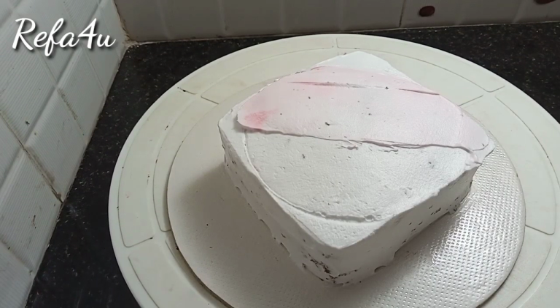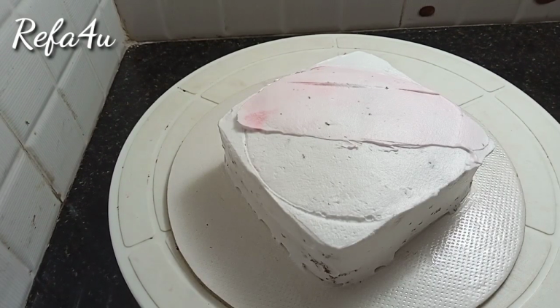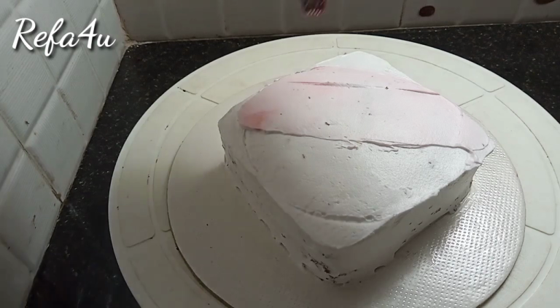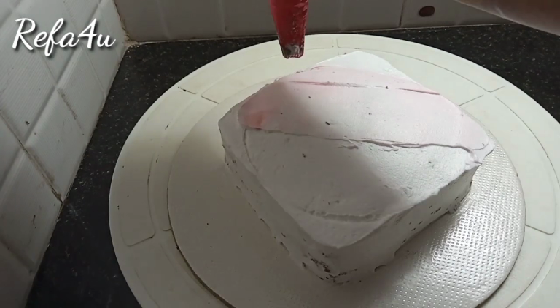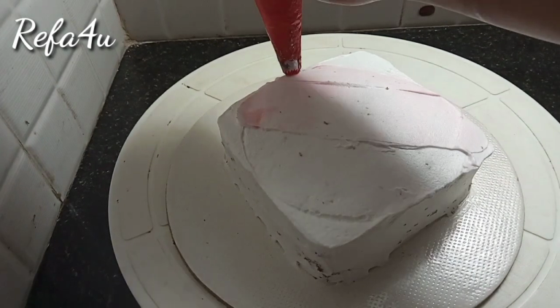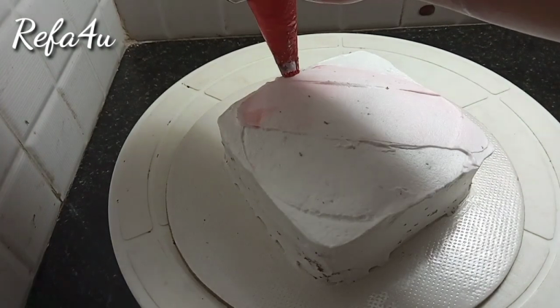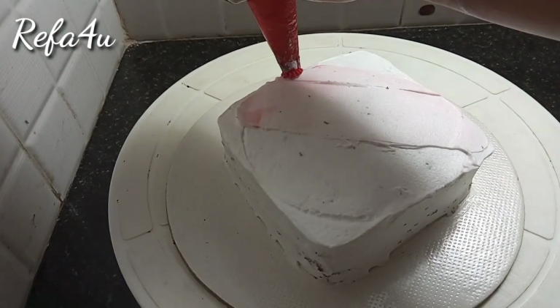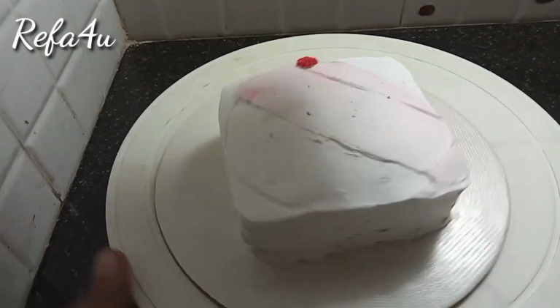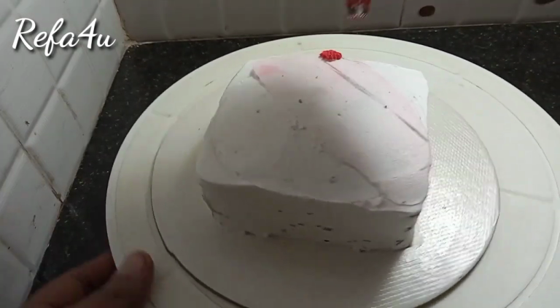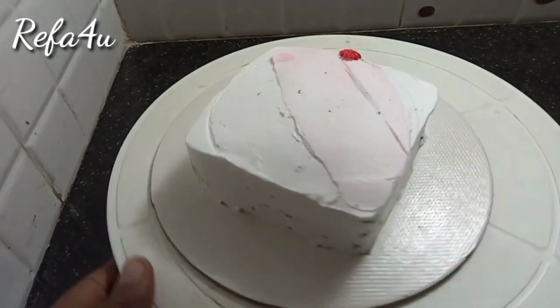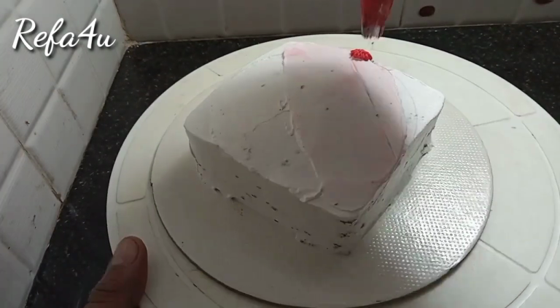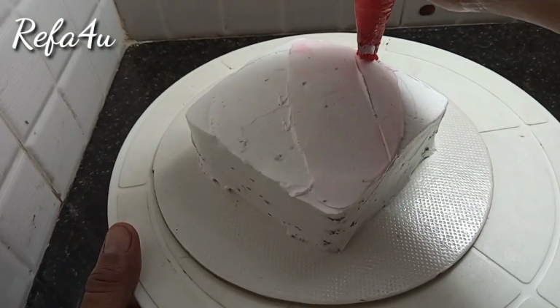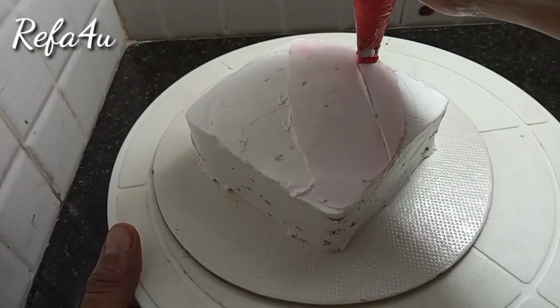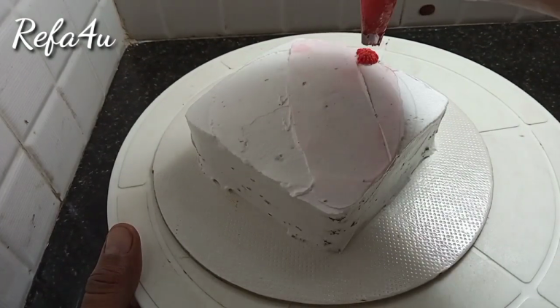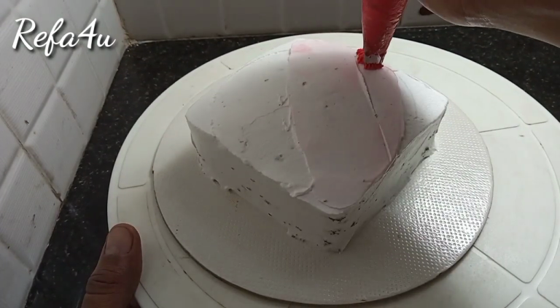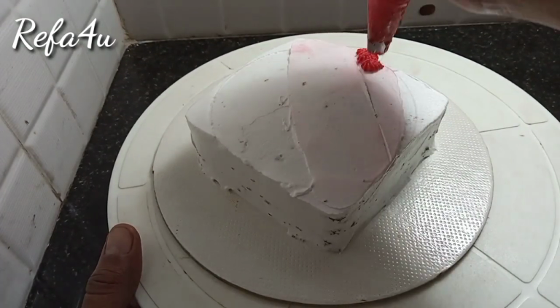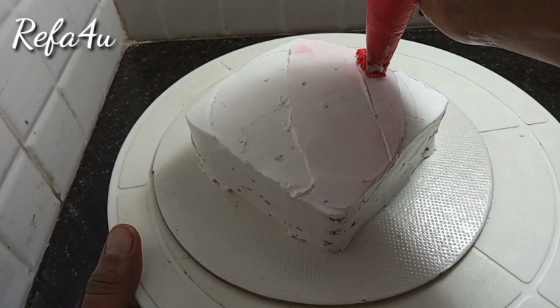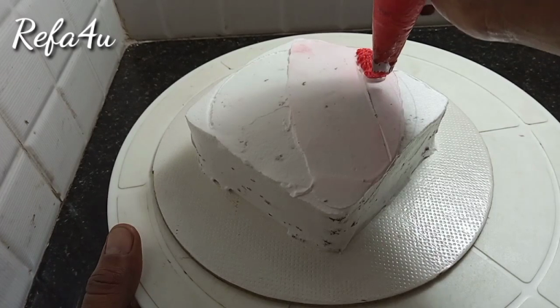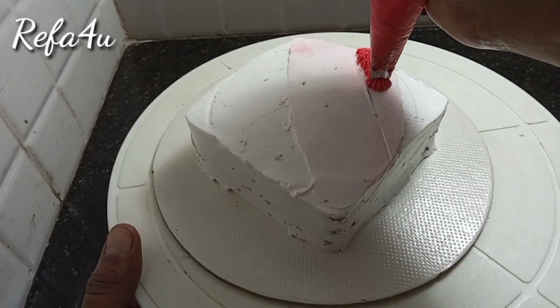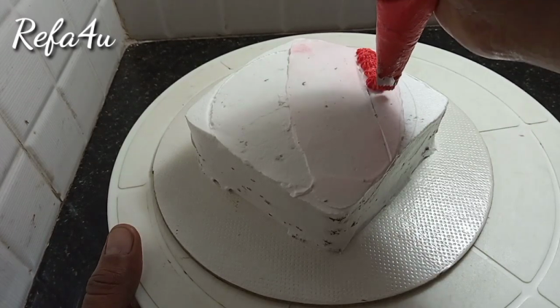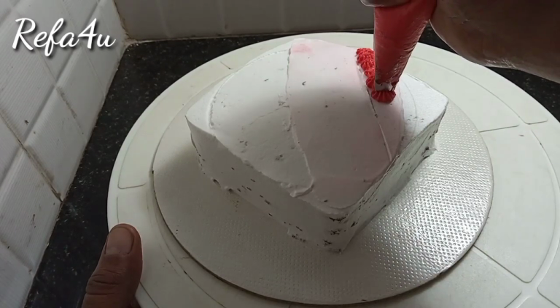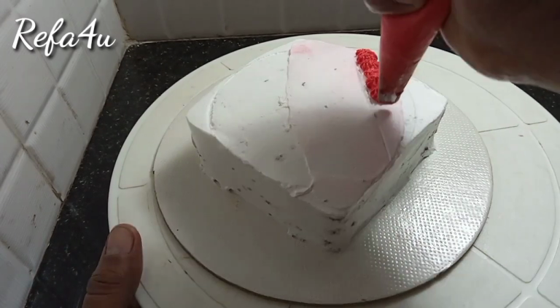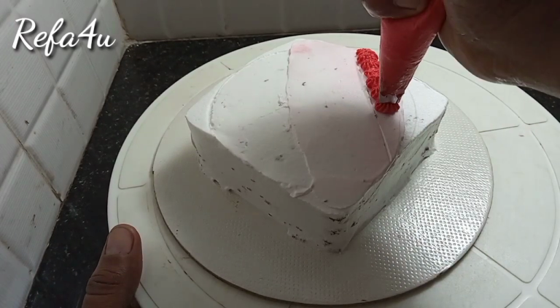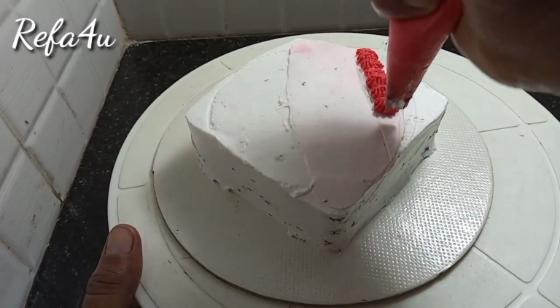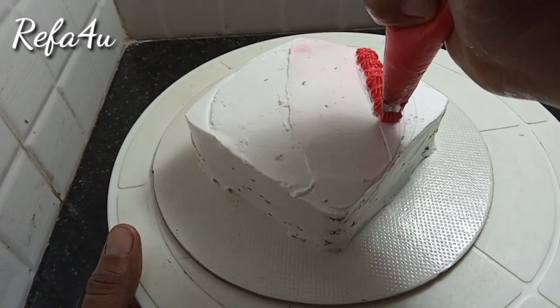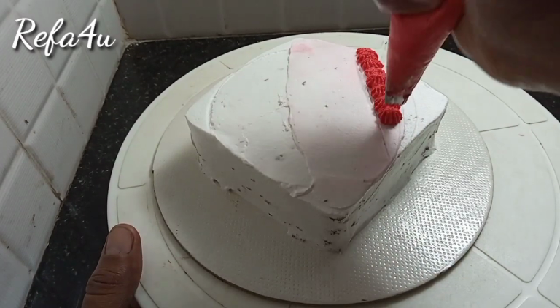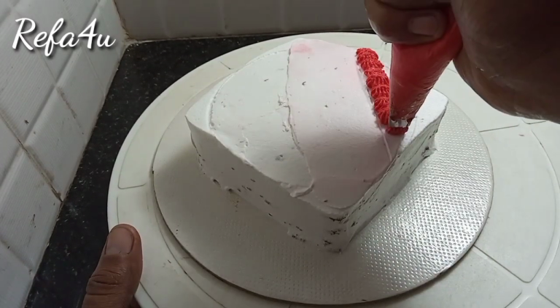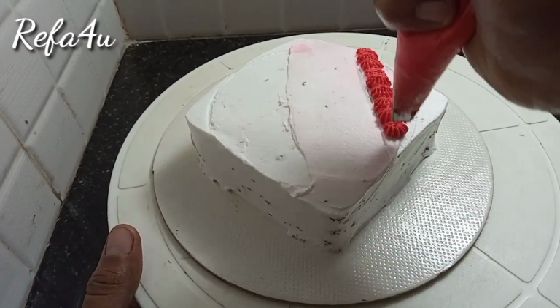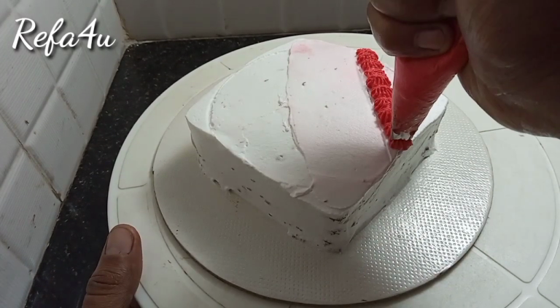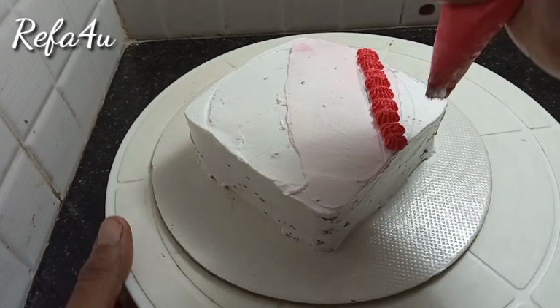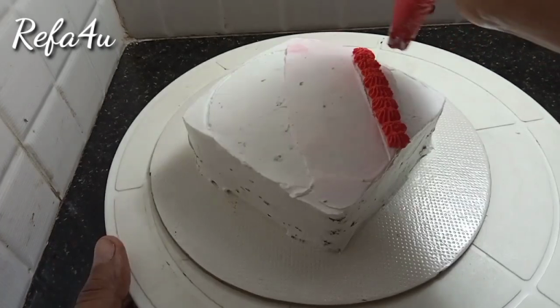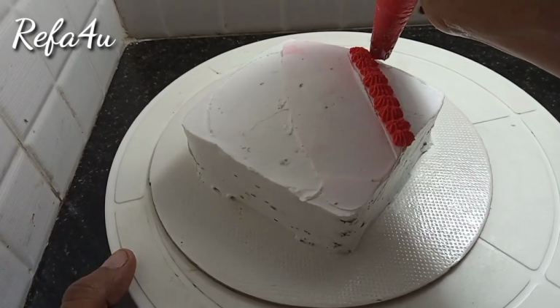Then we put the cap on the face. We fill the top portion fully with light red cream. Then we put the shell type nozzle.